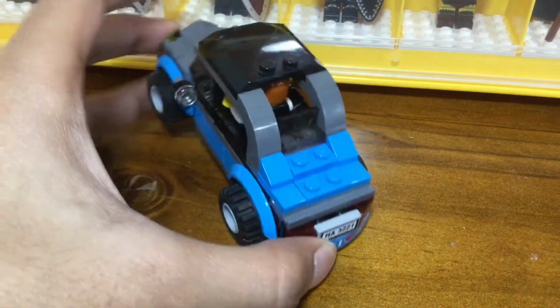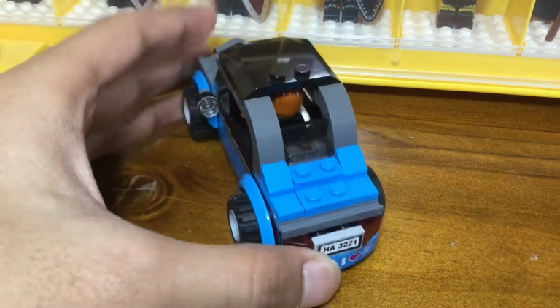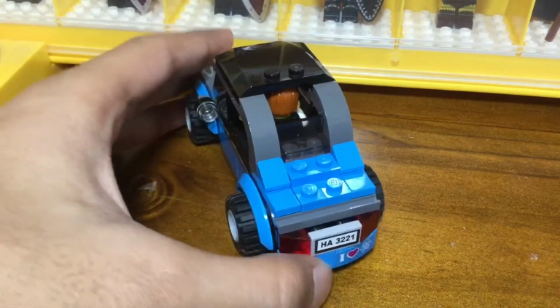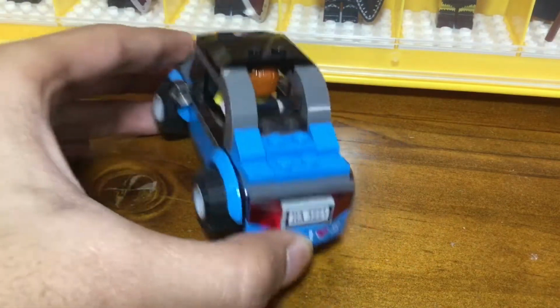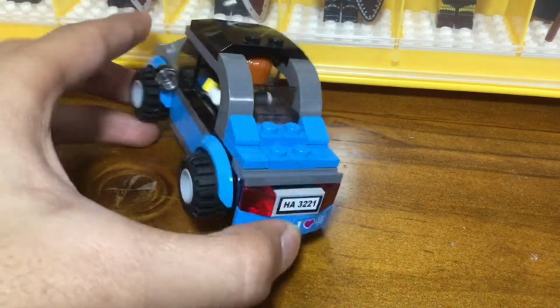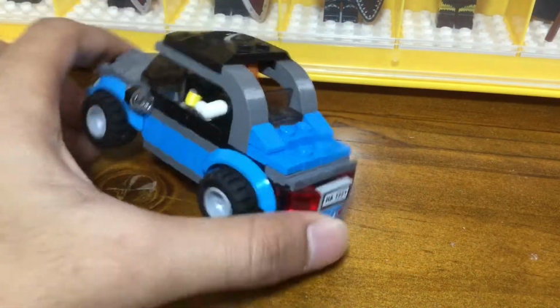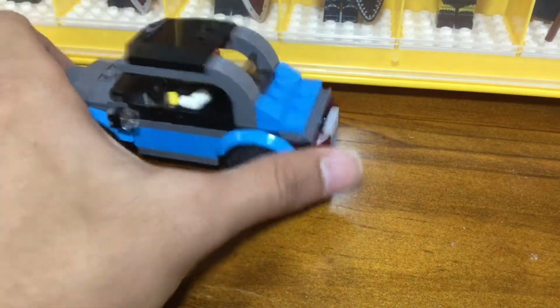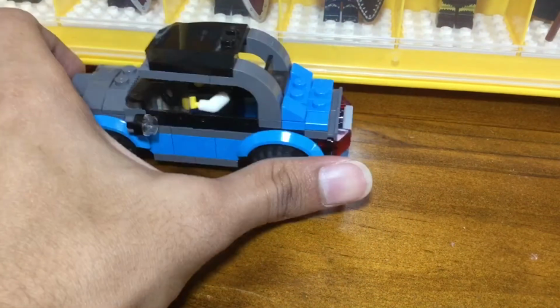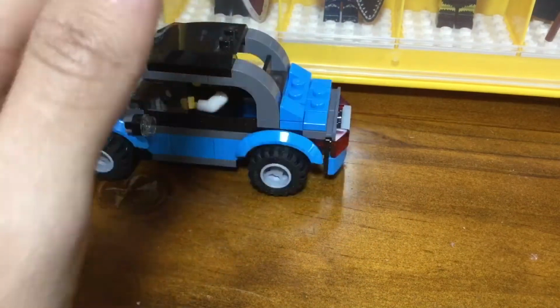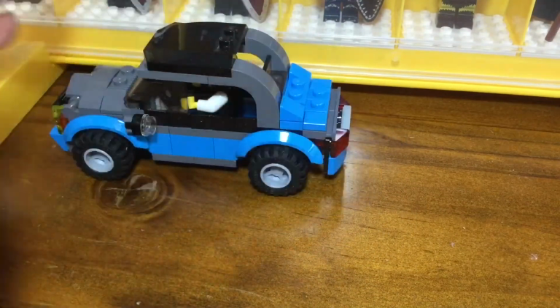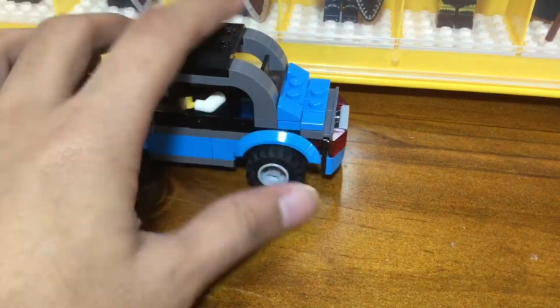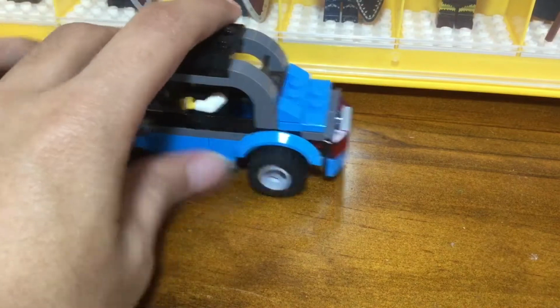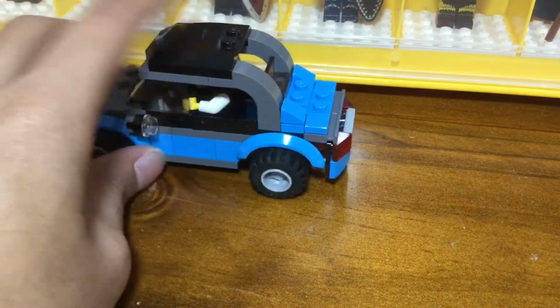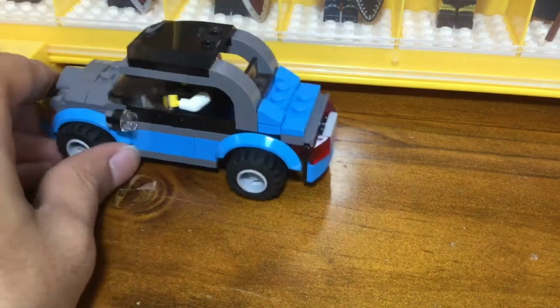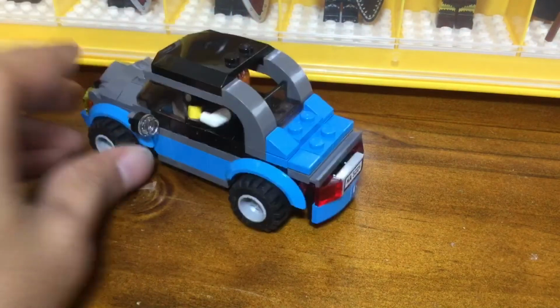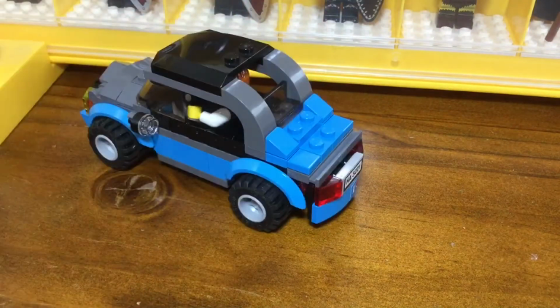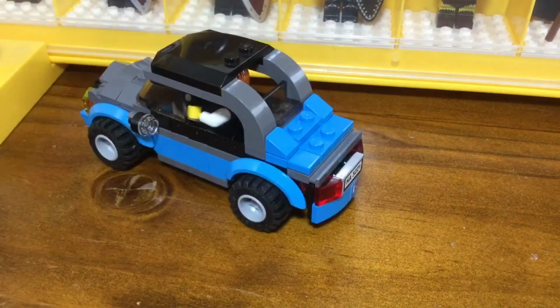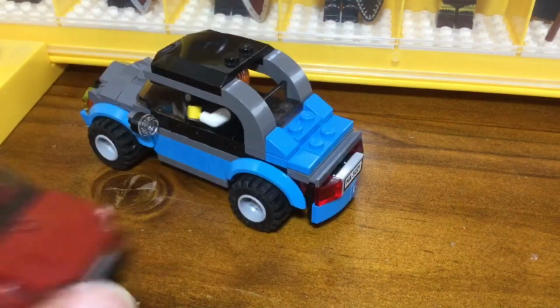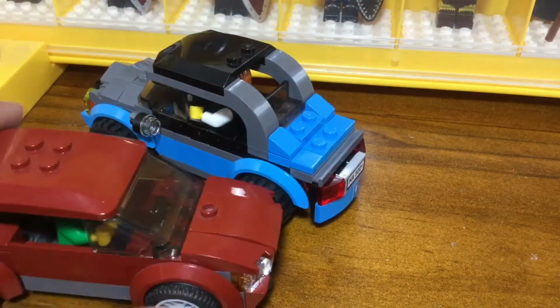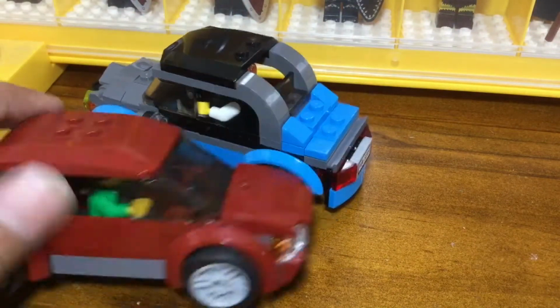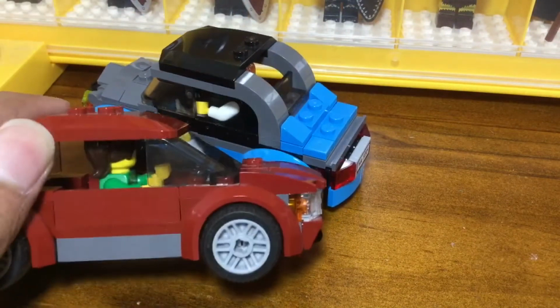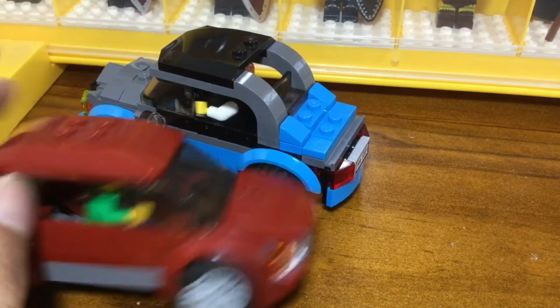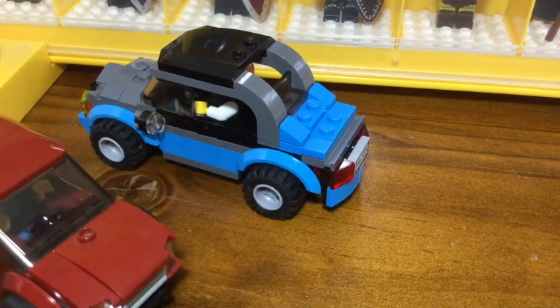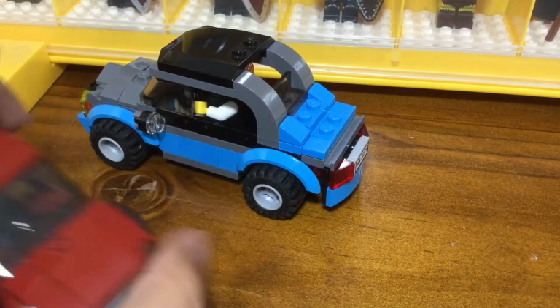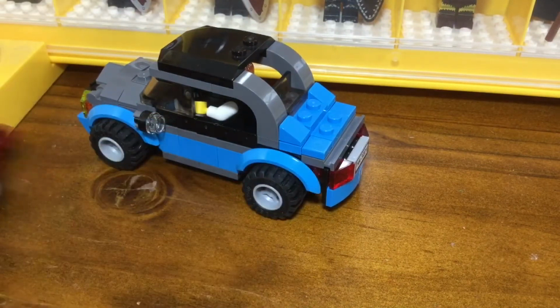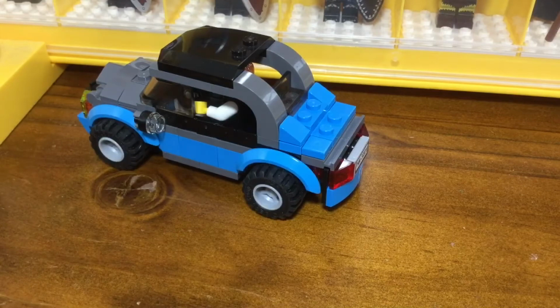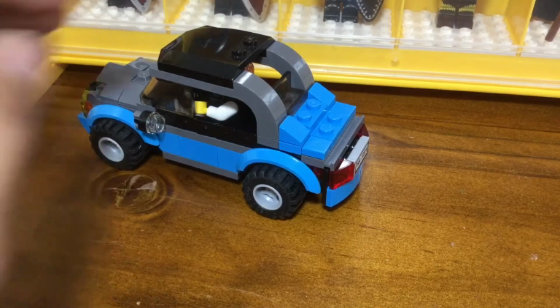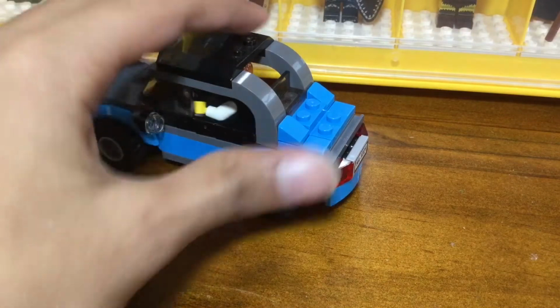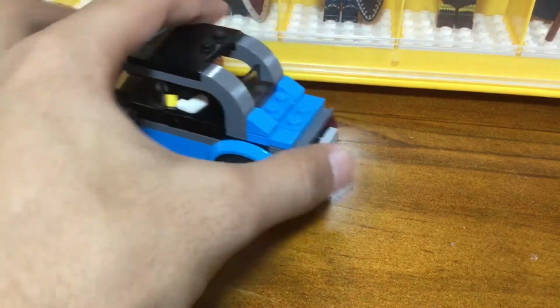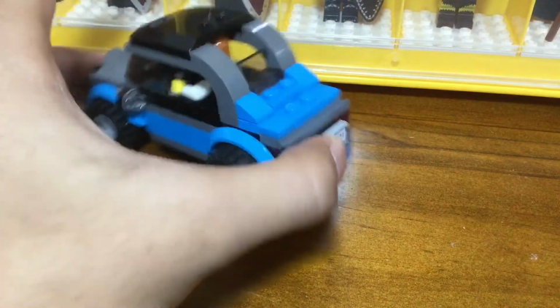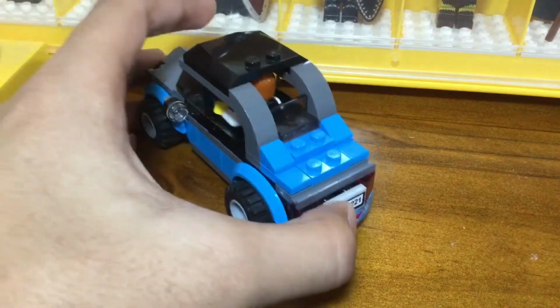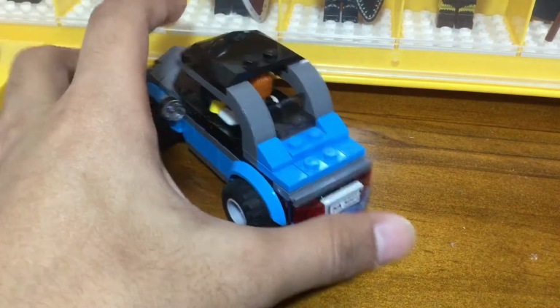Around the back, I've also tried to make it look smooth, but not too smooth like the original where it's just a few pieces. I wanted it to have that look that it's a more complicated car.